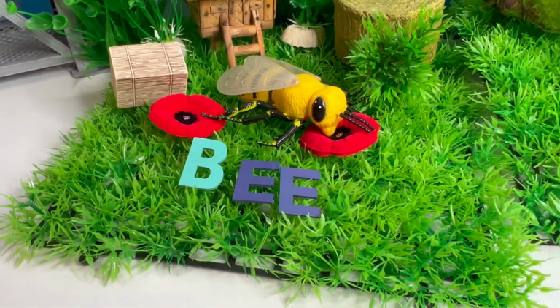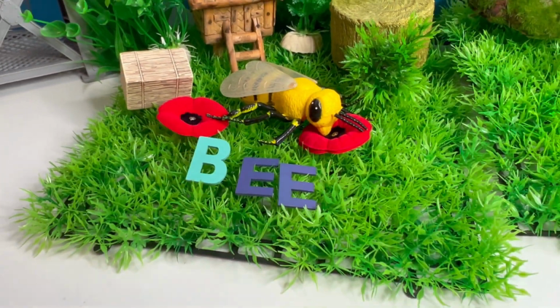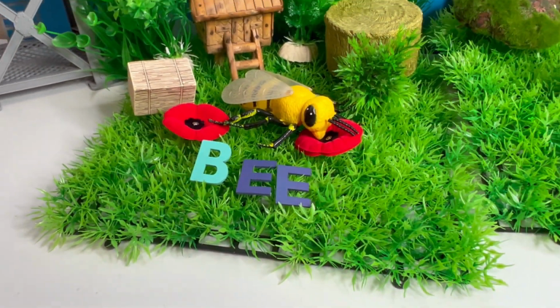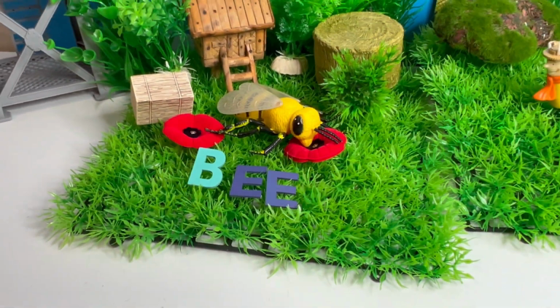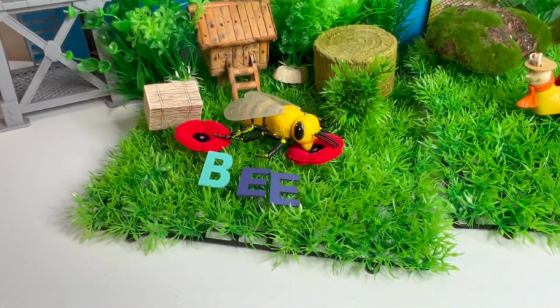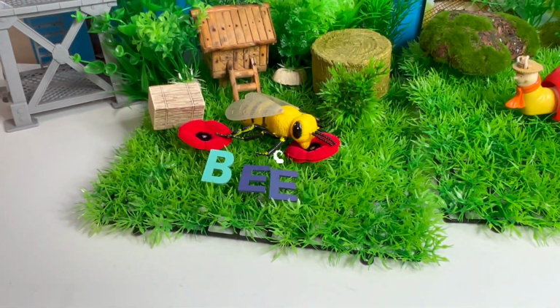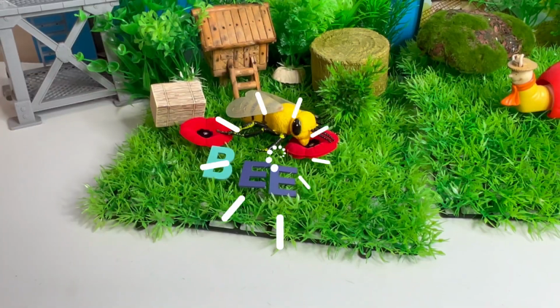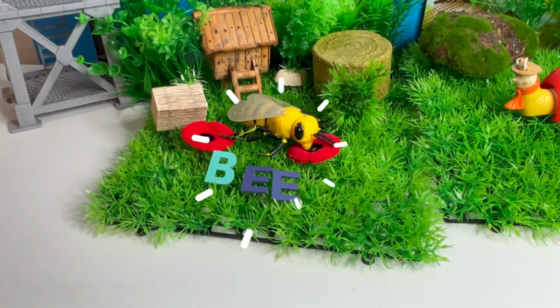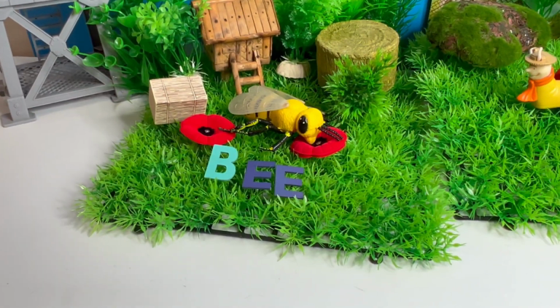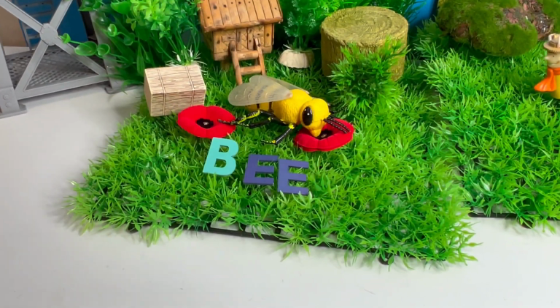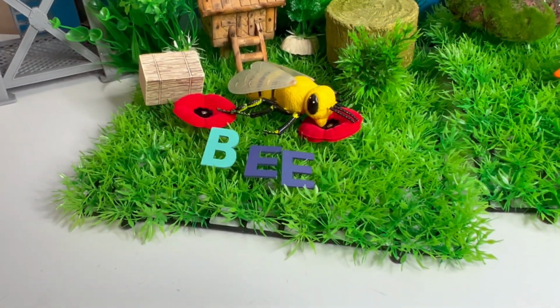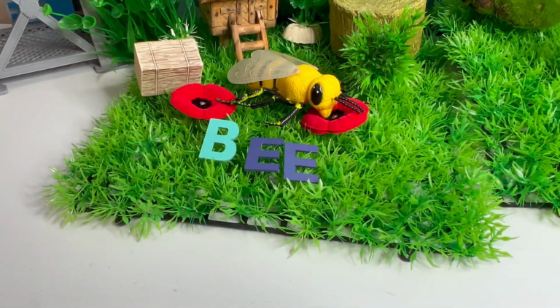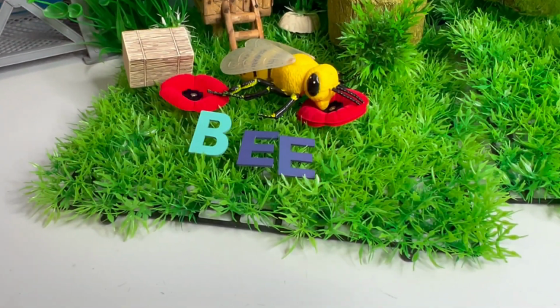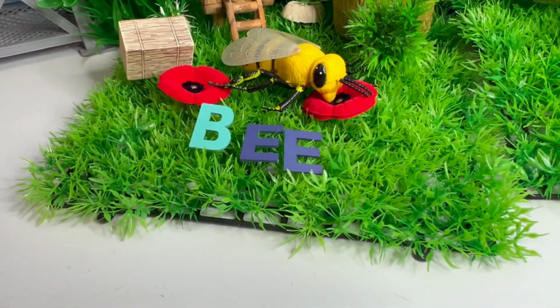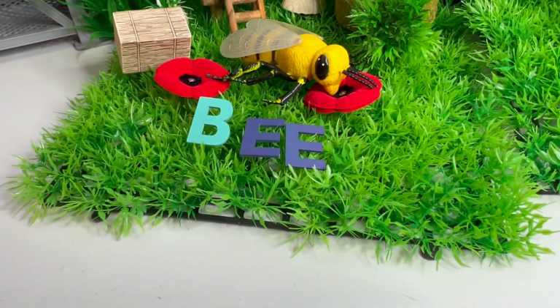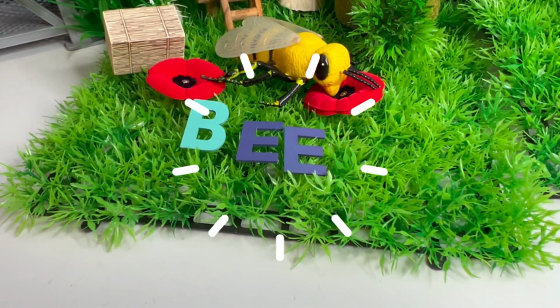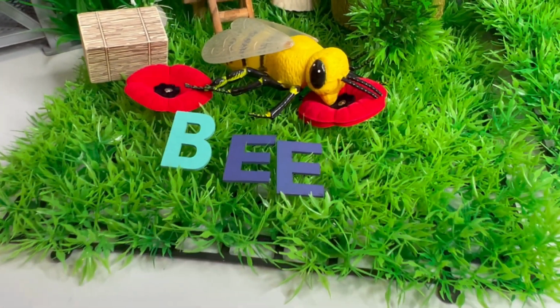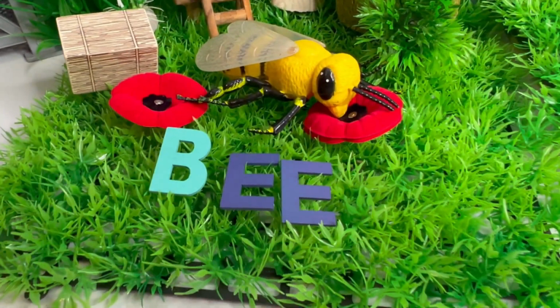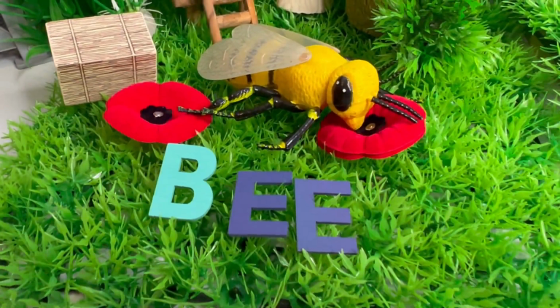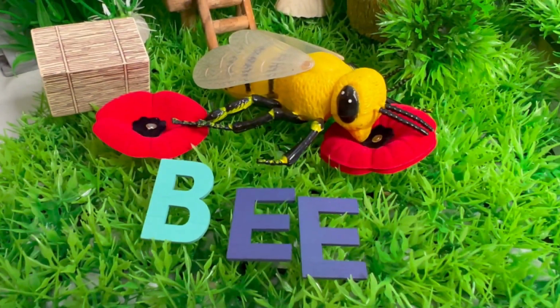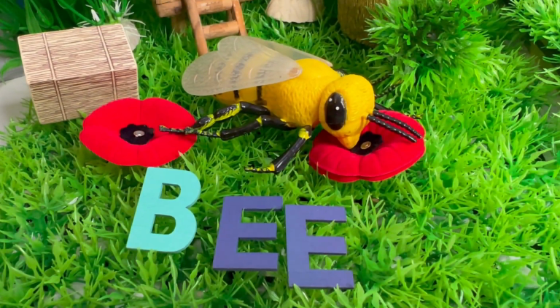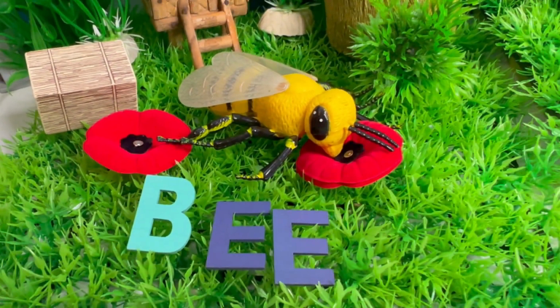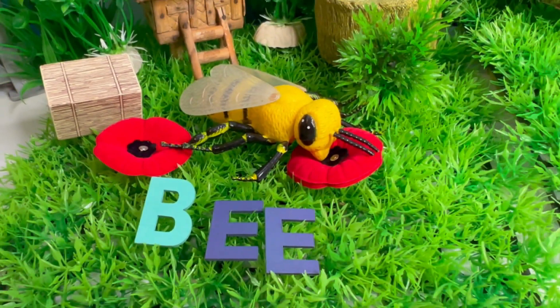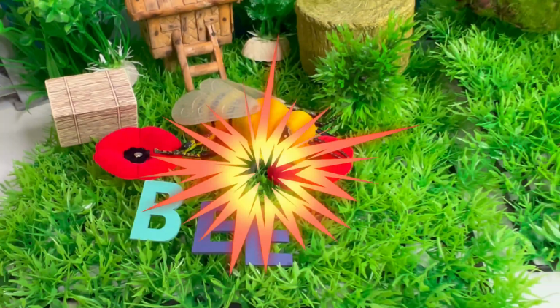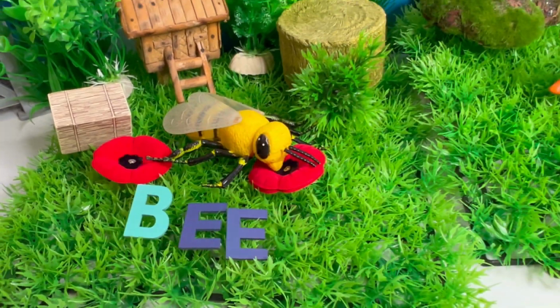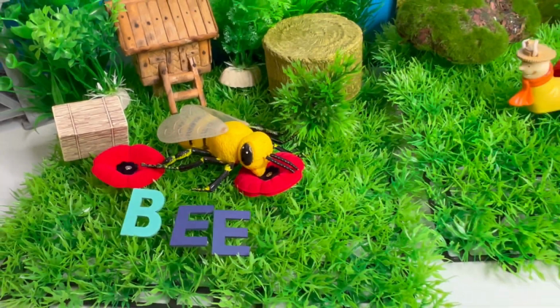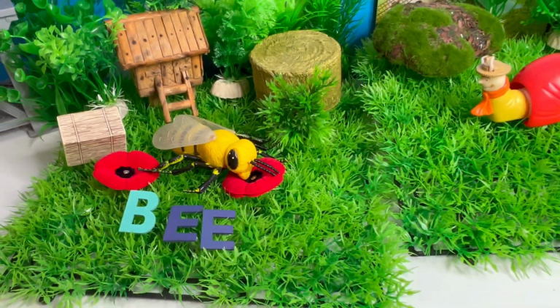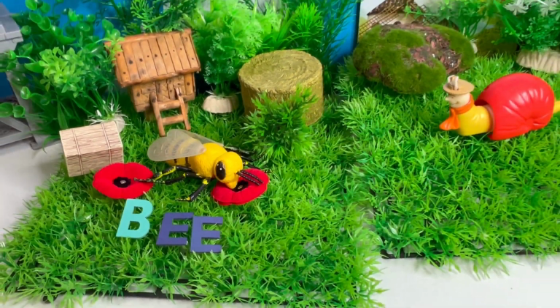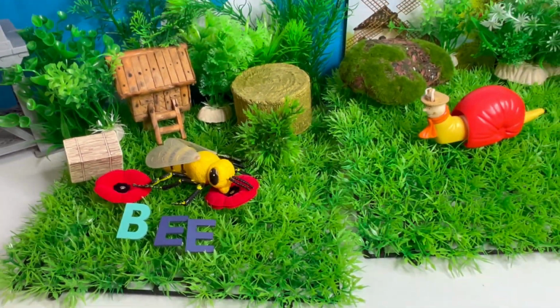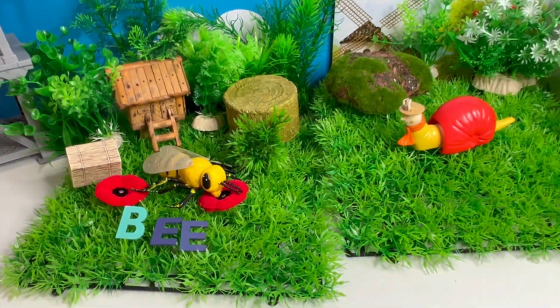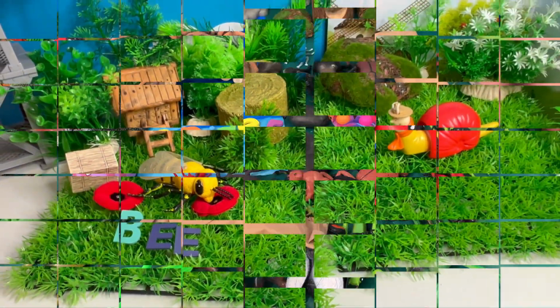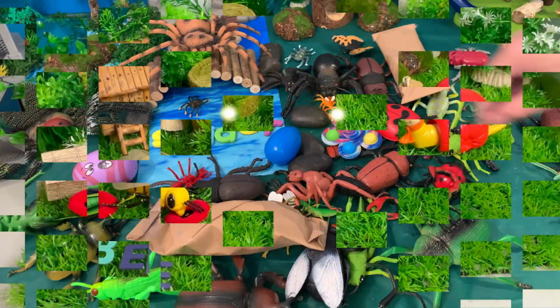Fun fact! Bees communicate through dance! They do a funny wiggle to communicate! Amazing insects!